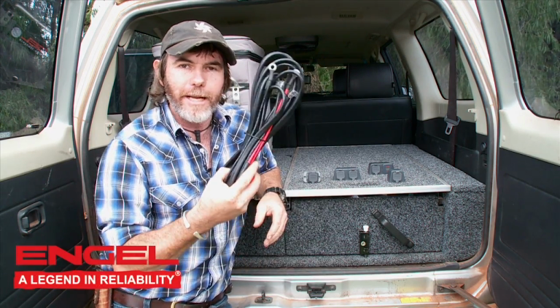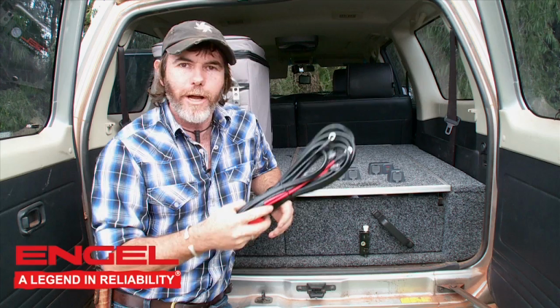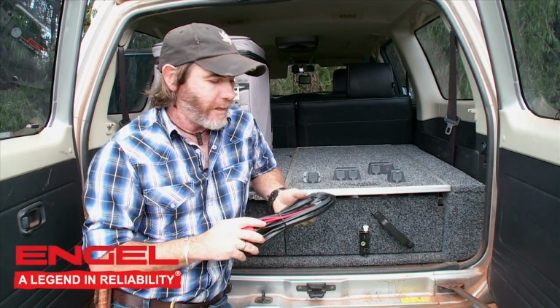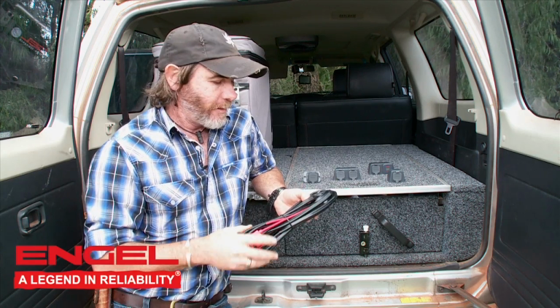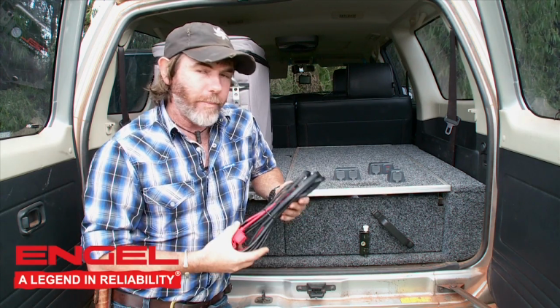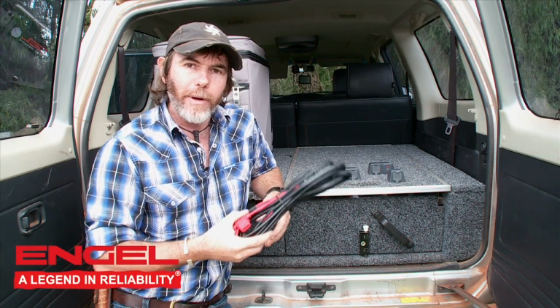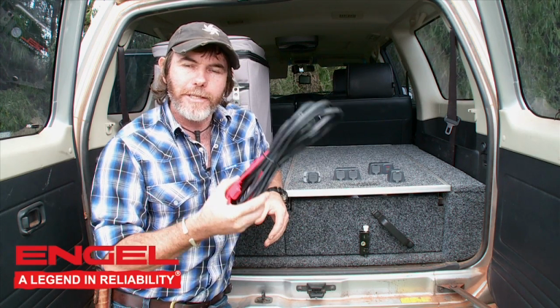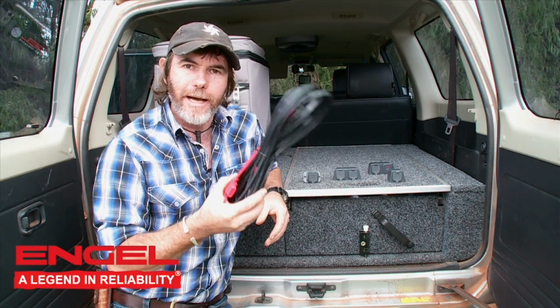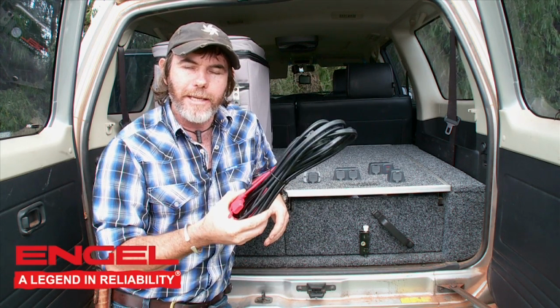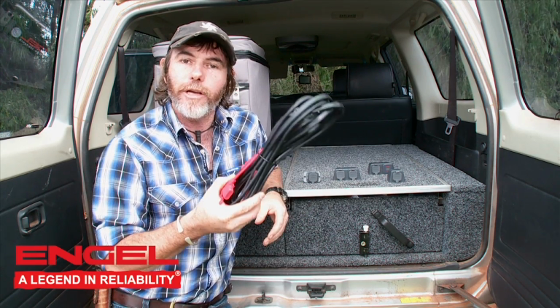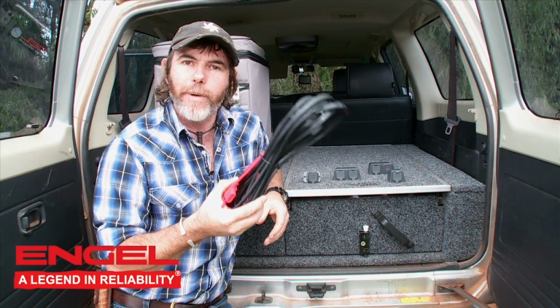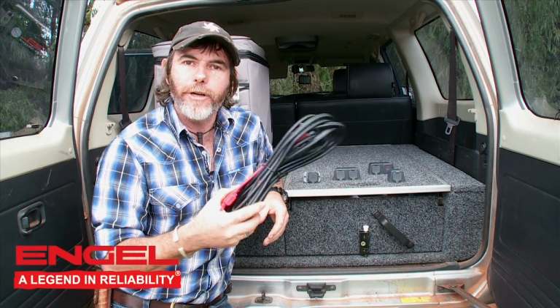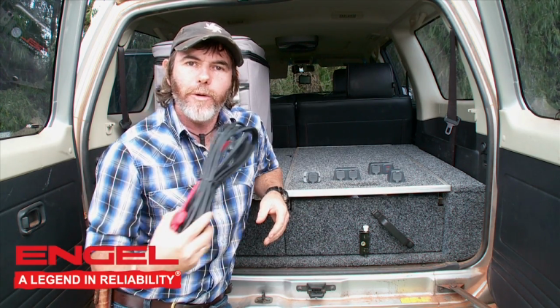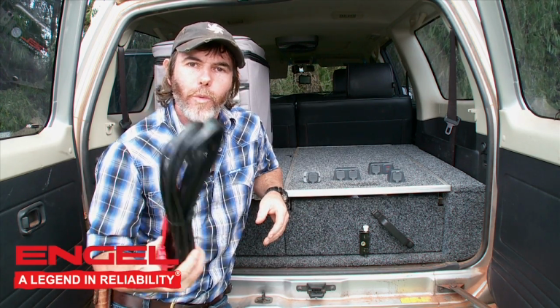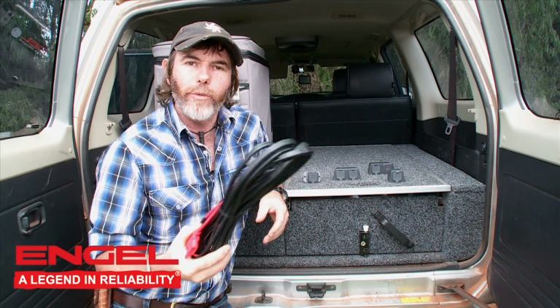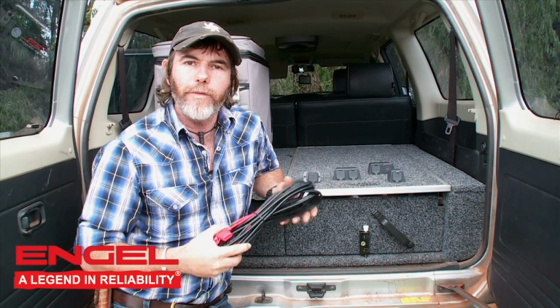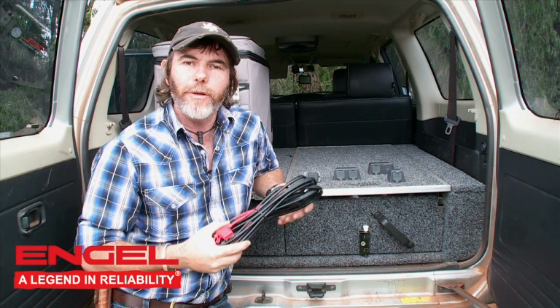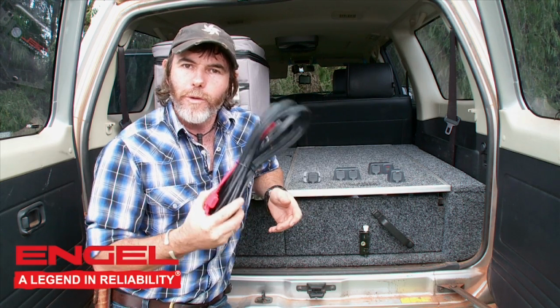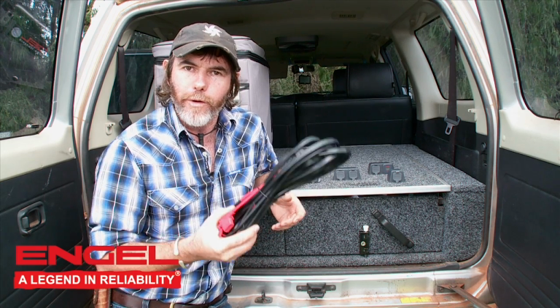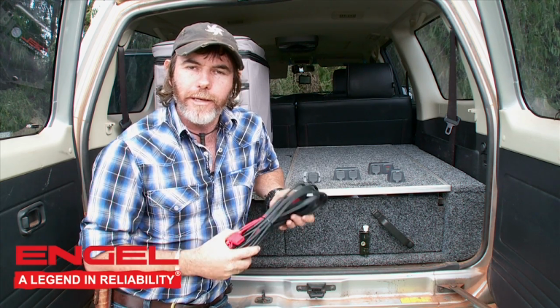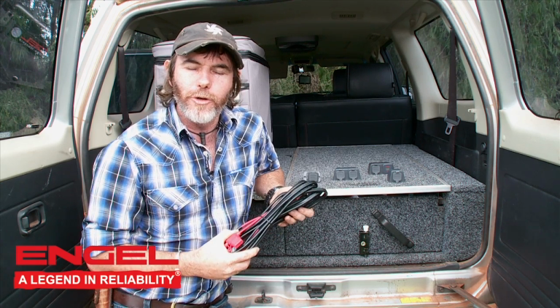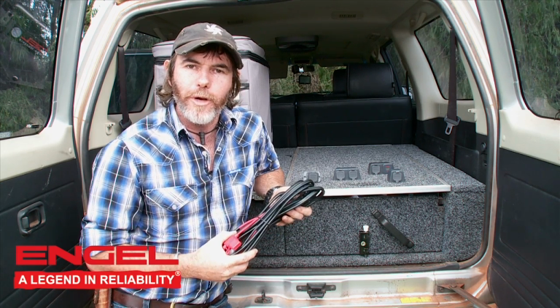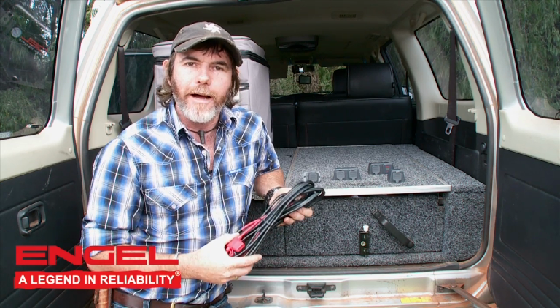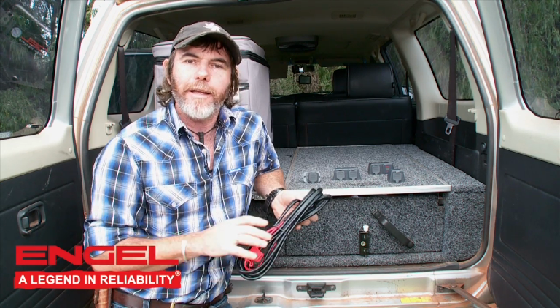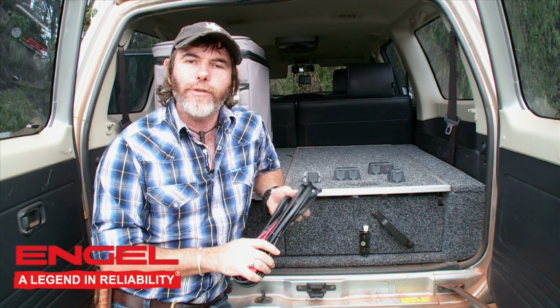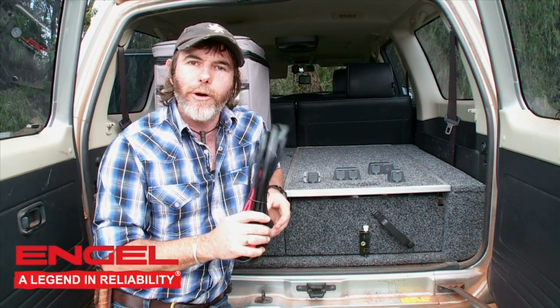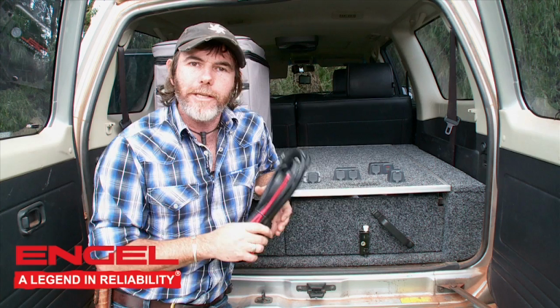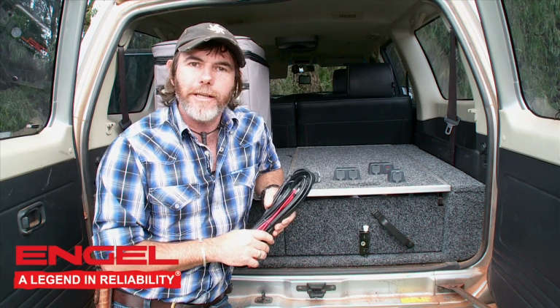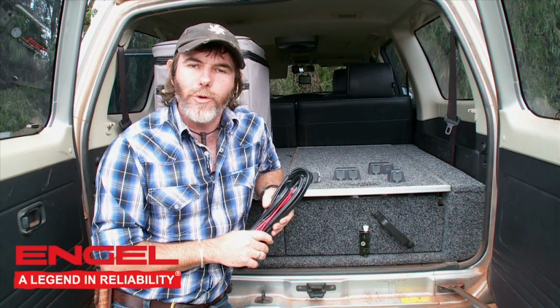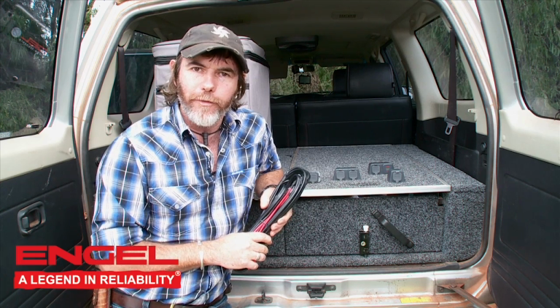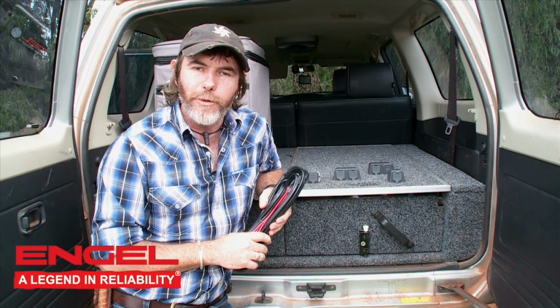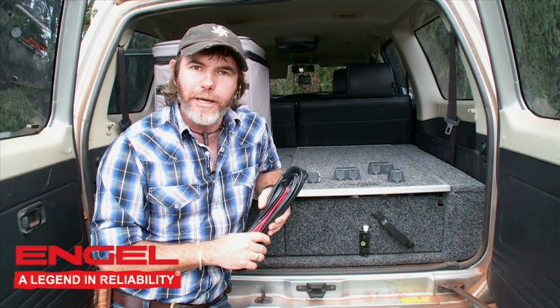Starting right here with the panel base harness kit. It goes from your battery all the way to the rear of your vehicle, where your Engel is stored. Now, as for the panel bases, there's quite a few in the range.